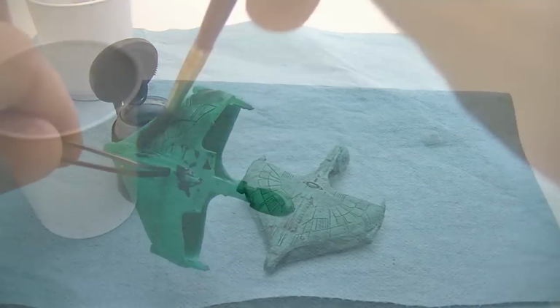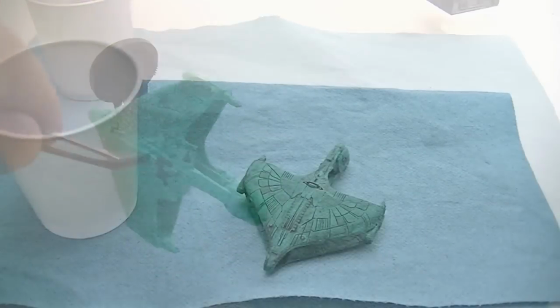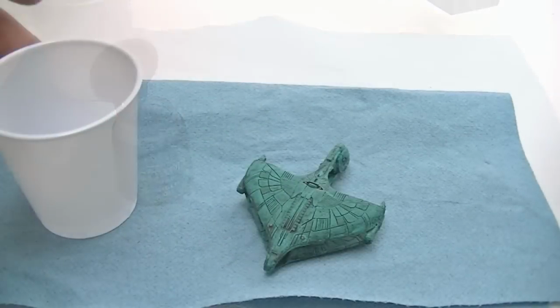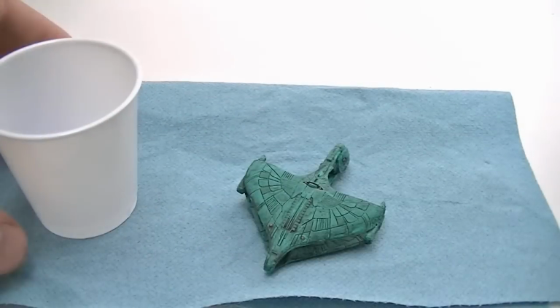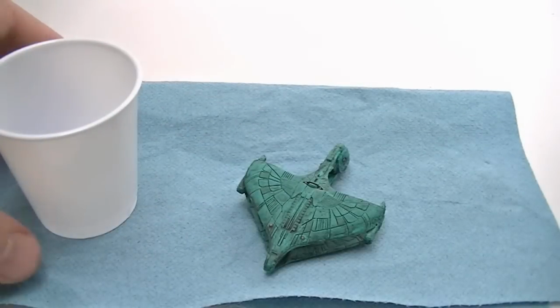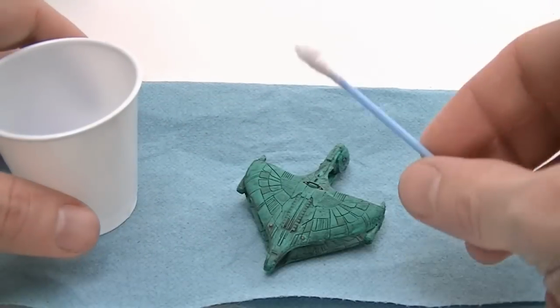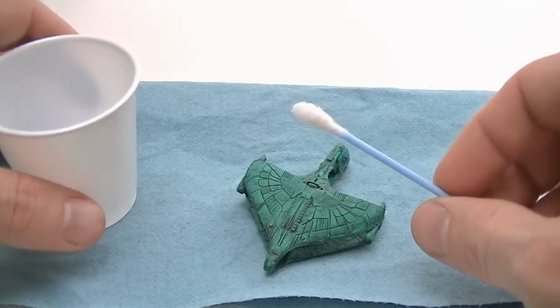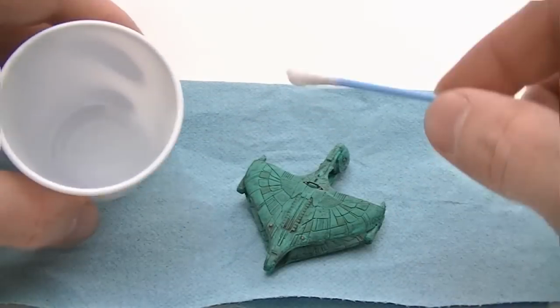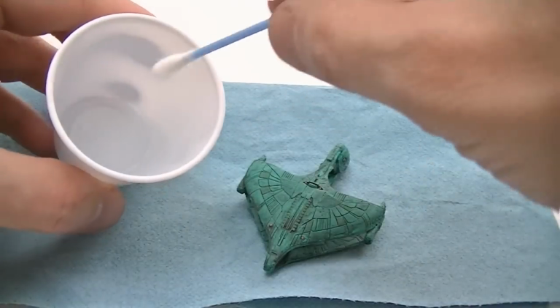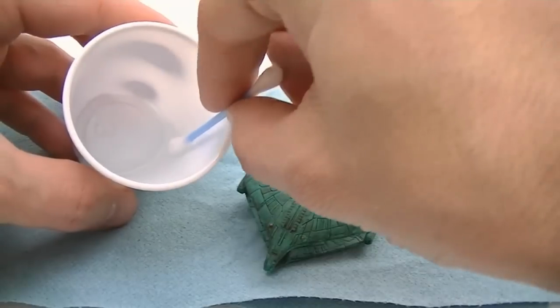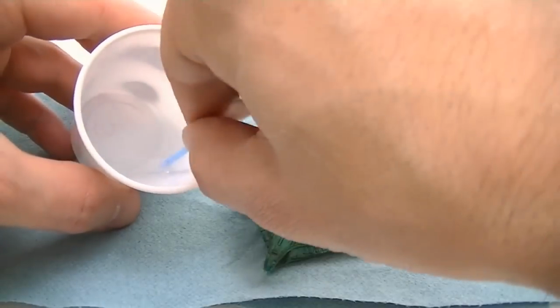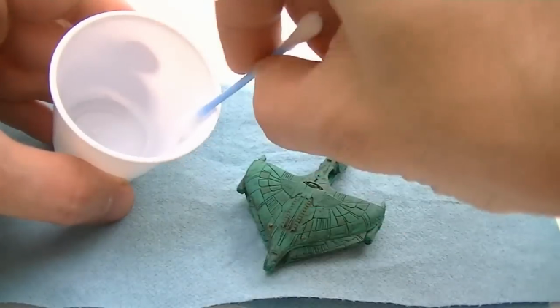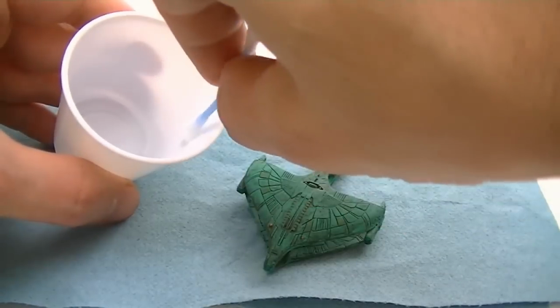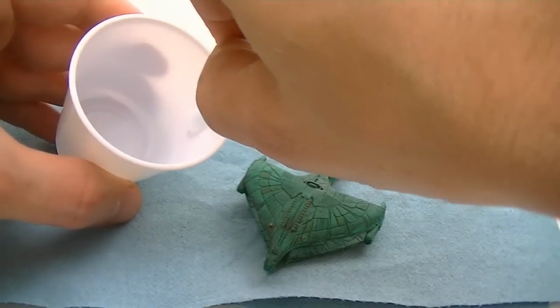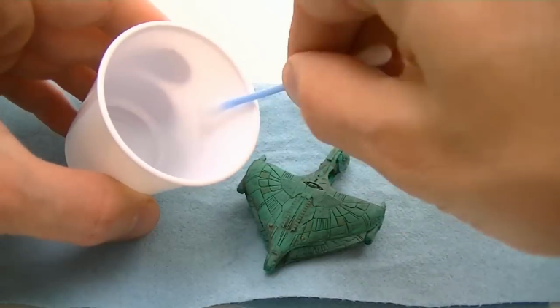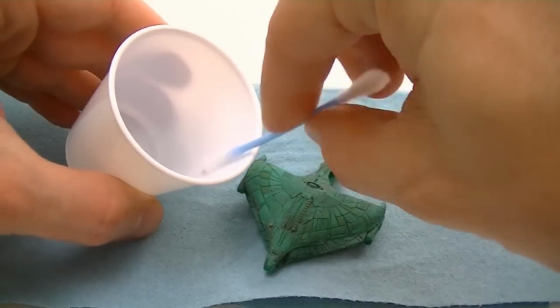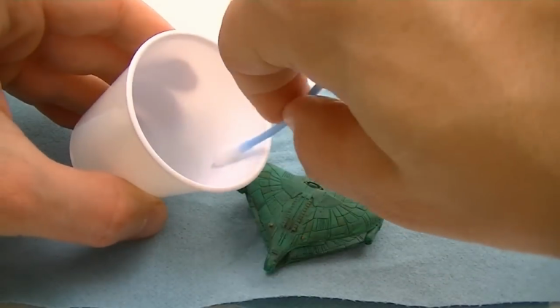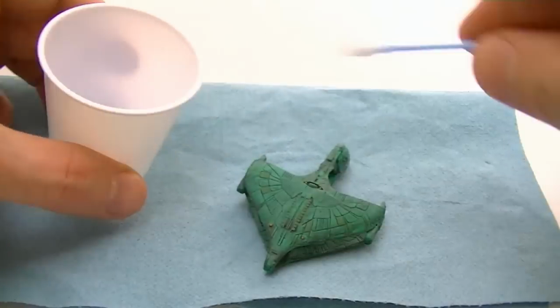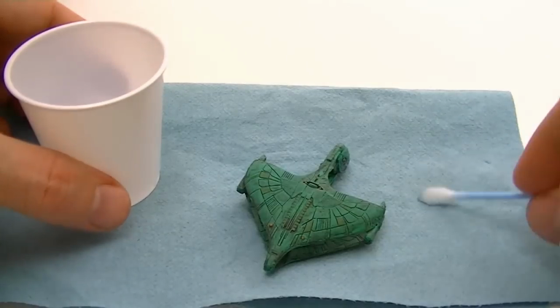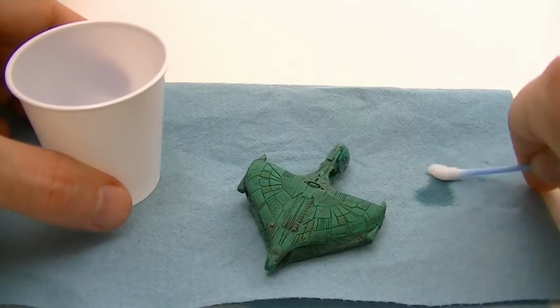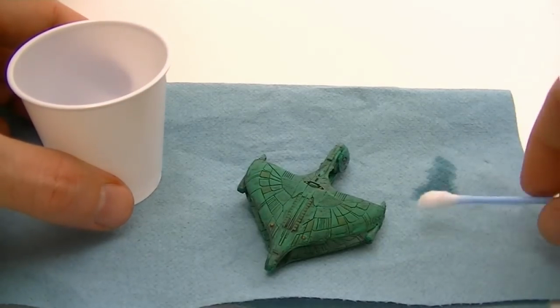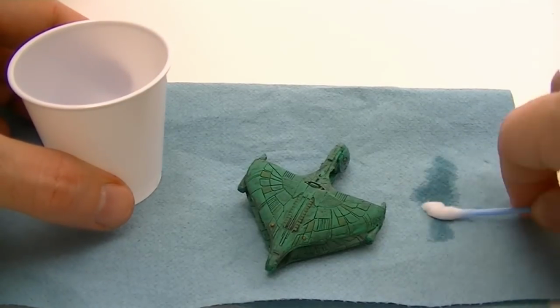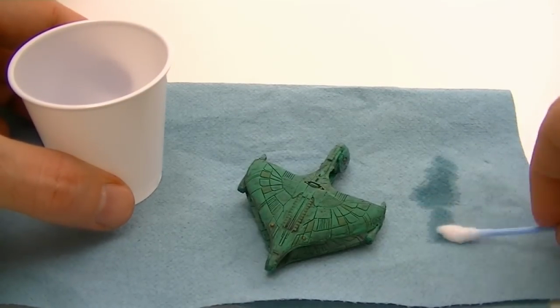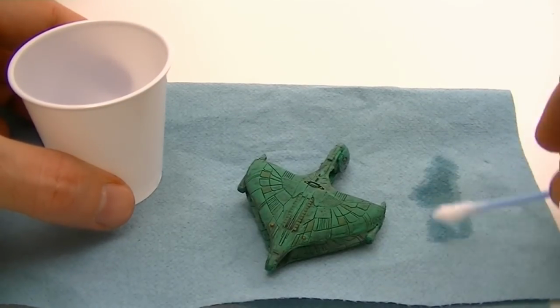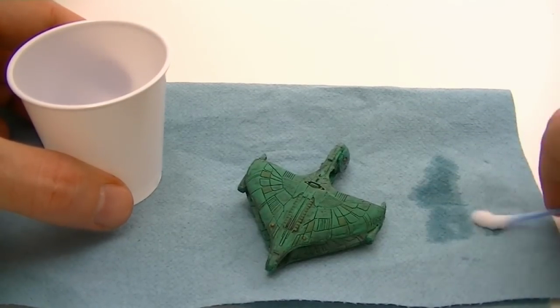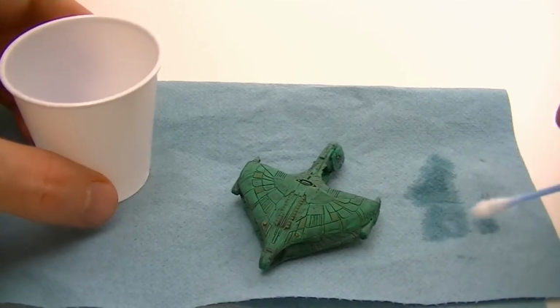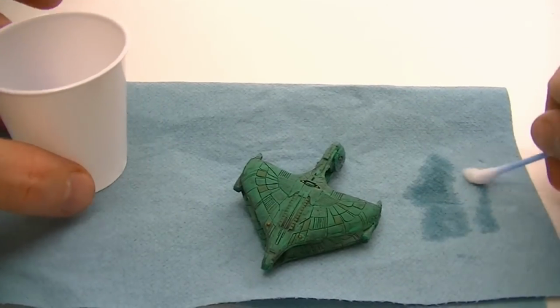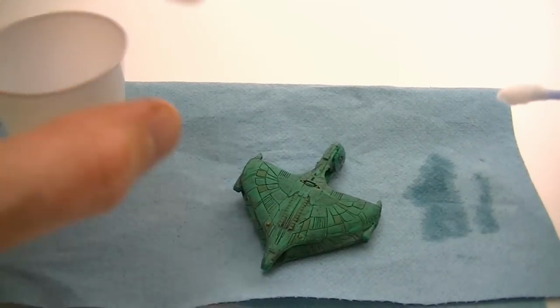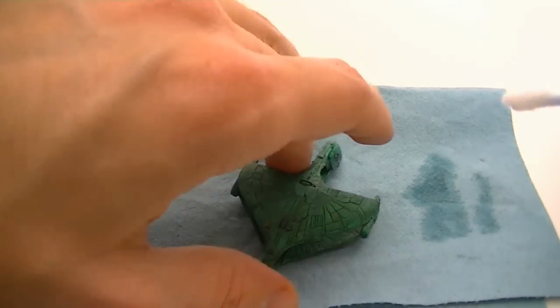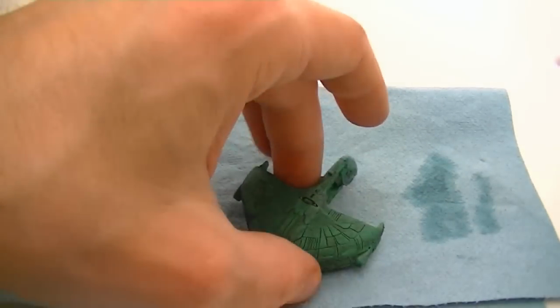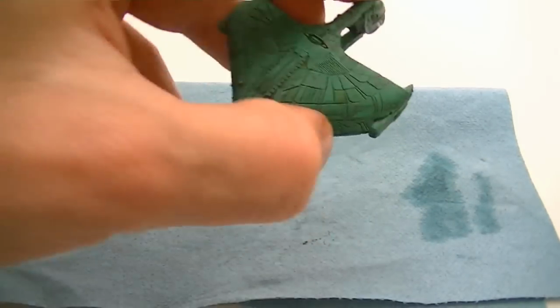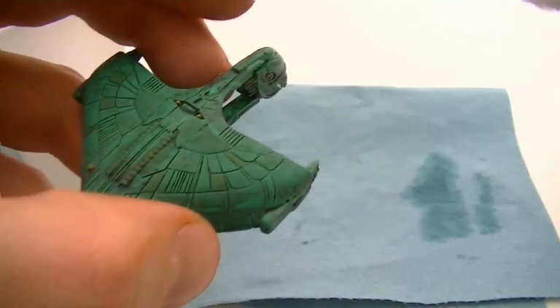Once the item is dry, you can now clean up your wash. This is done by using a Q-tip and dipping it in the thinner you used to make the wash. Or if you're using a water-based wash, then dip the Q-tip in water.